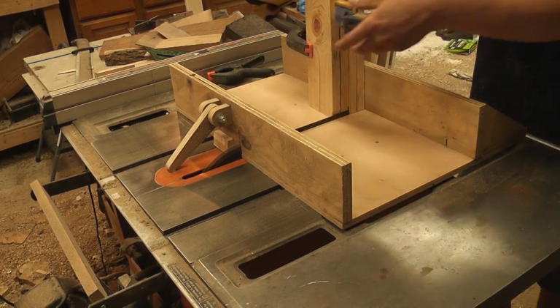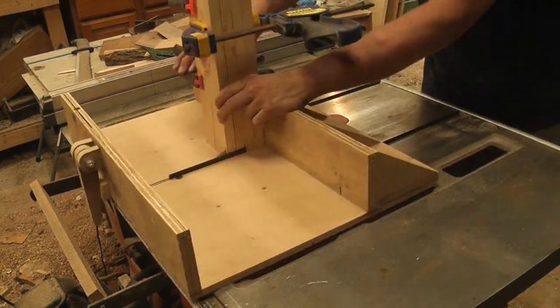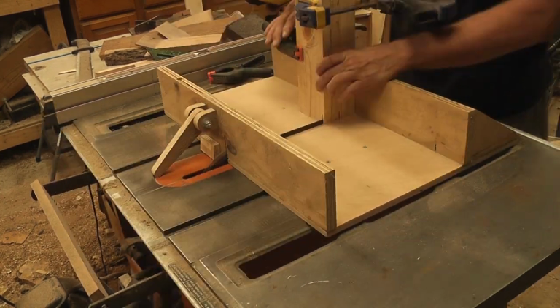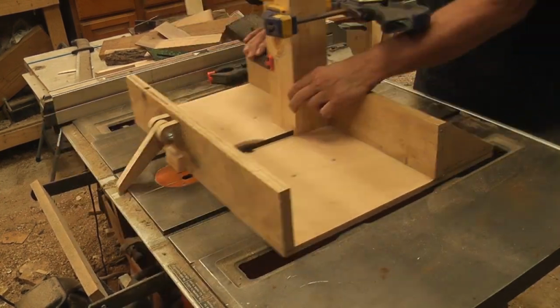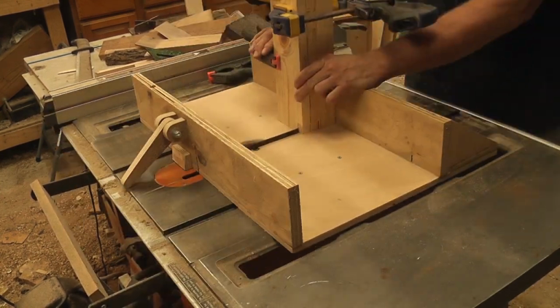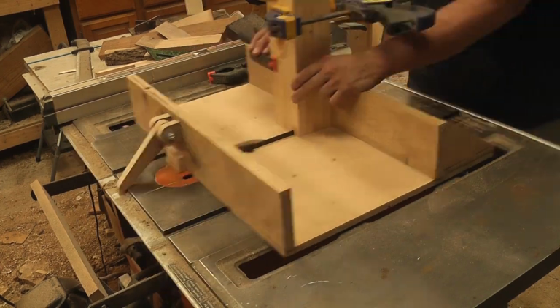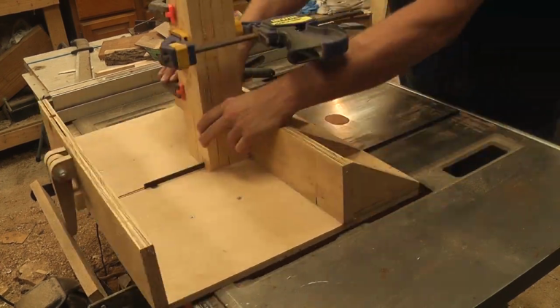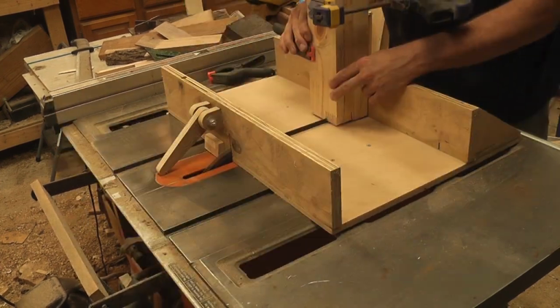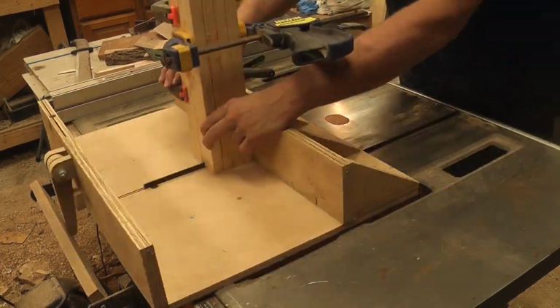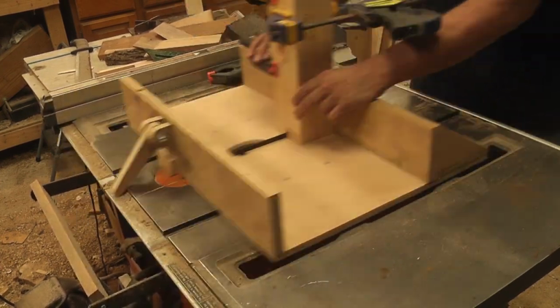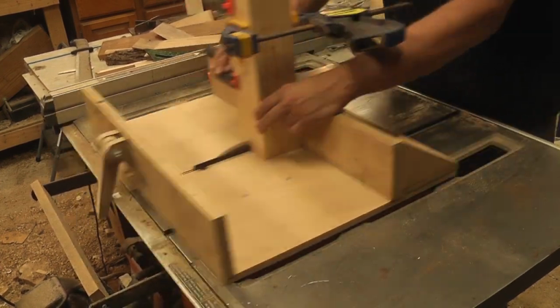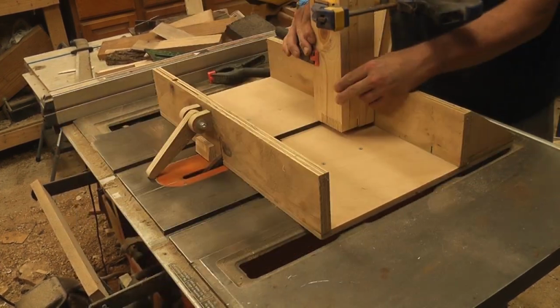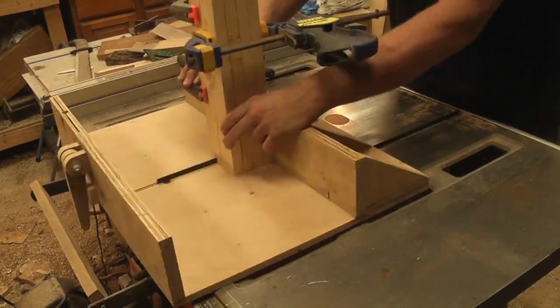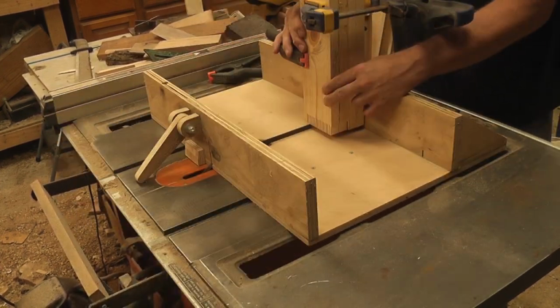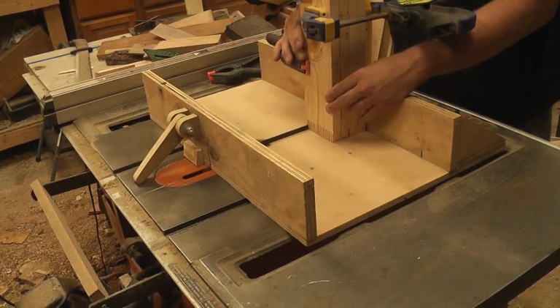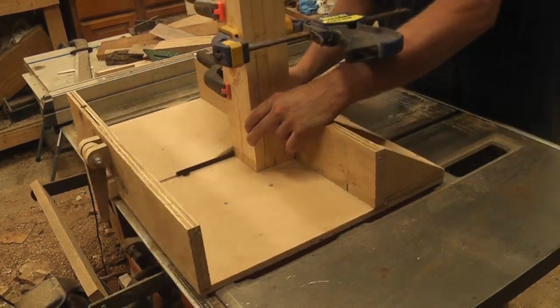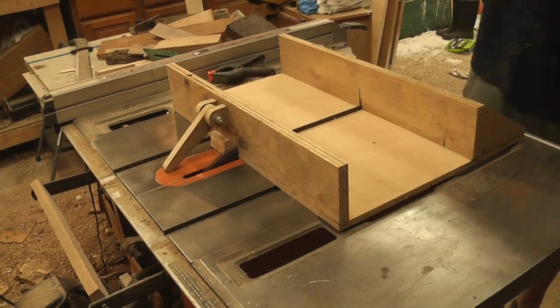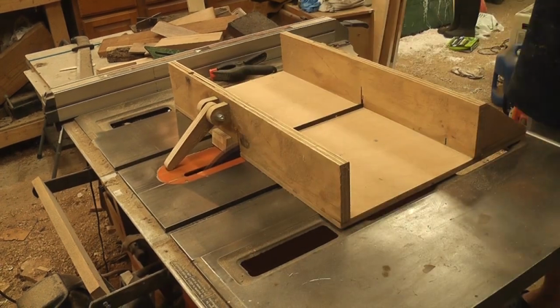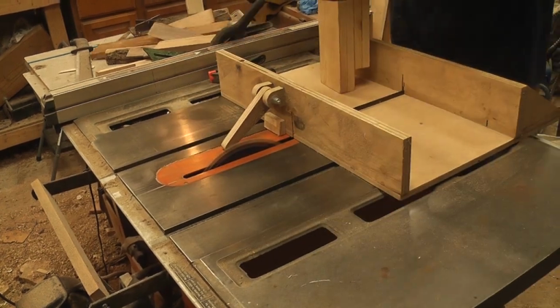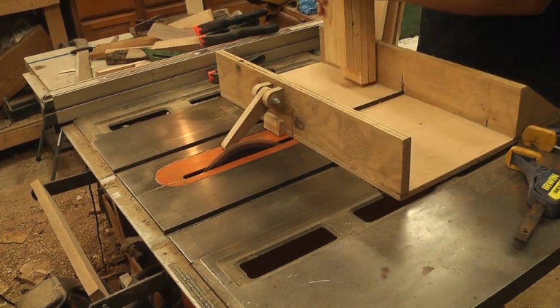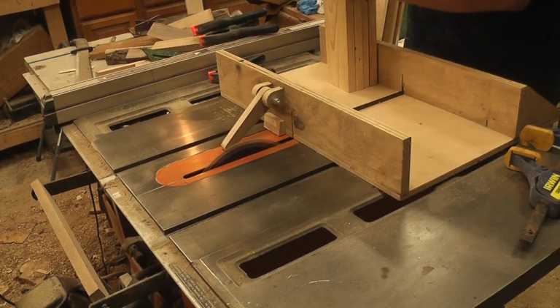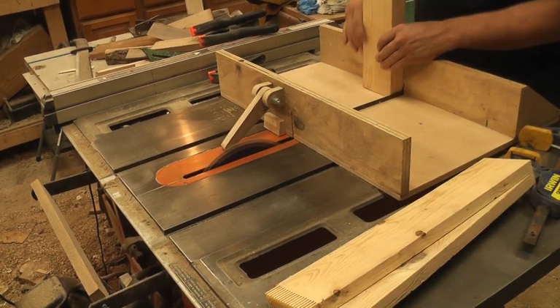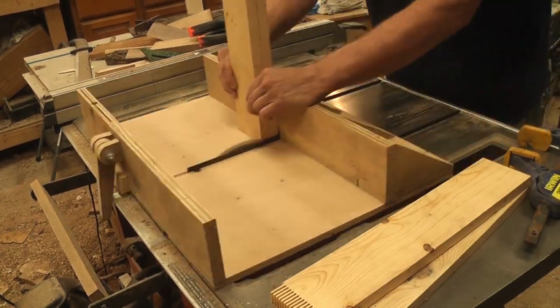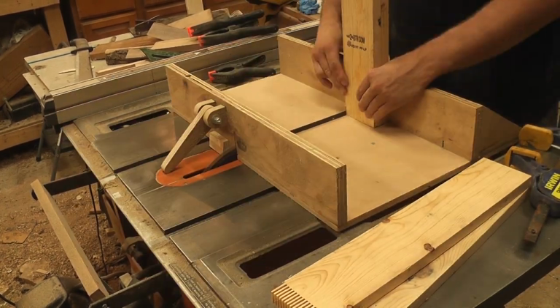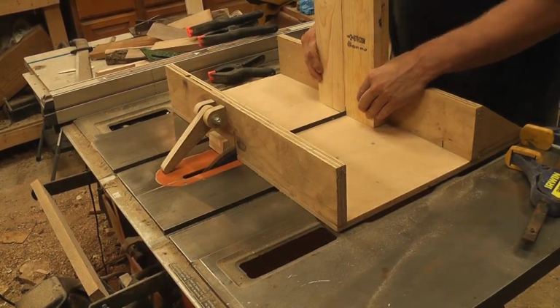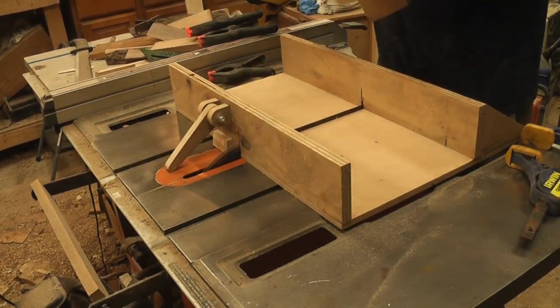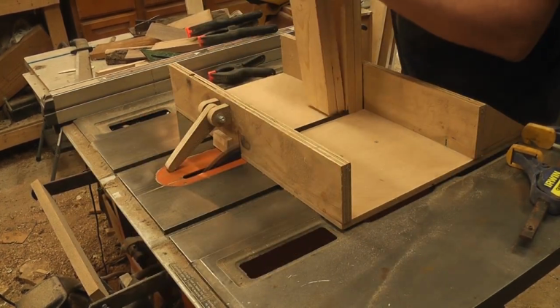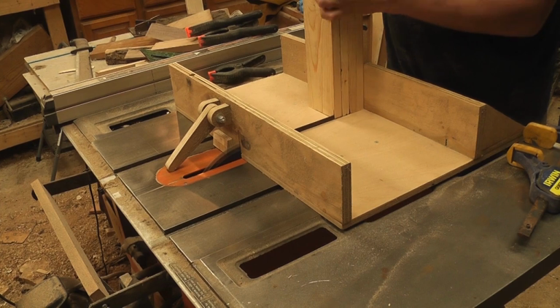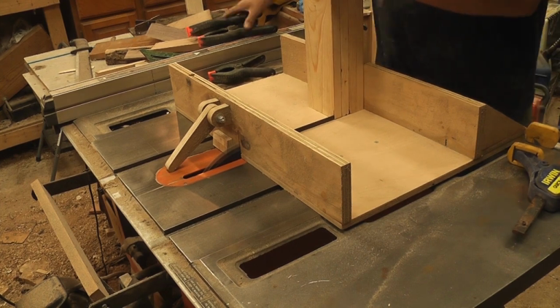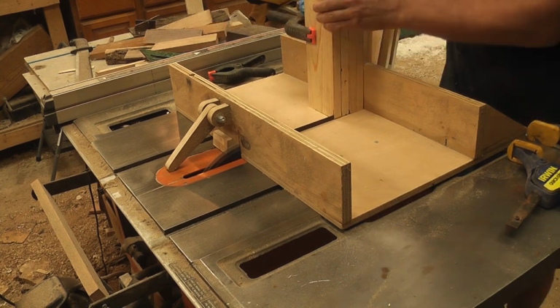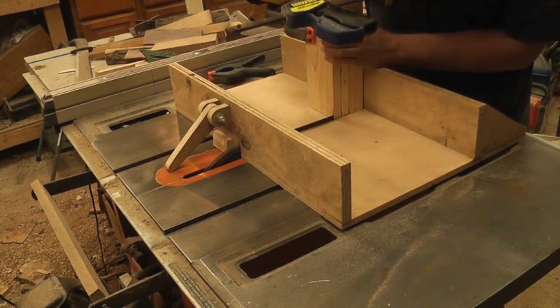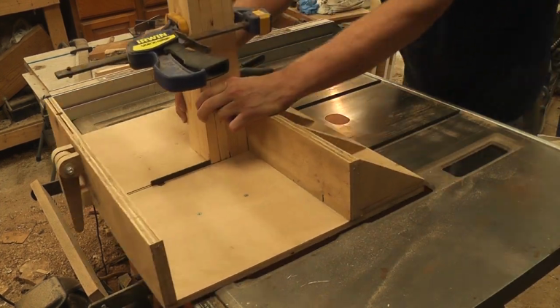Here we are assembling the box that will later be the cabinet. If you are interested in this box-joint setup where I can easily stack numerous boards, thus making the task simpler, I have a link at the end. Instead of running 4 boards through 8 passes, I can achieve the same in only 2.